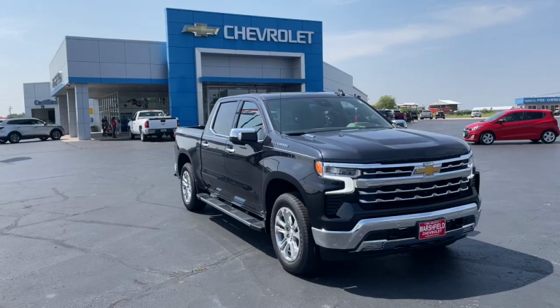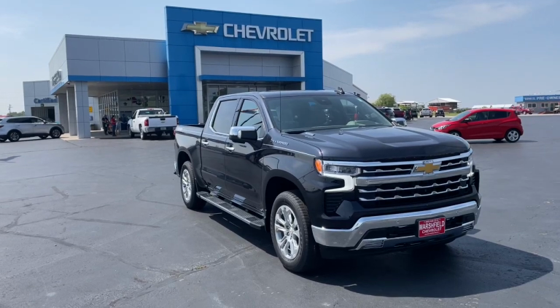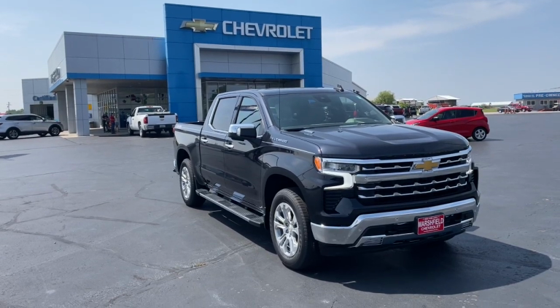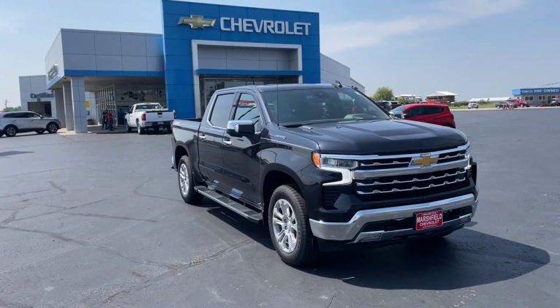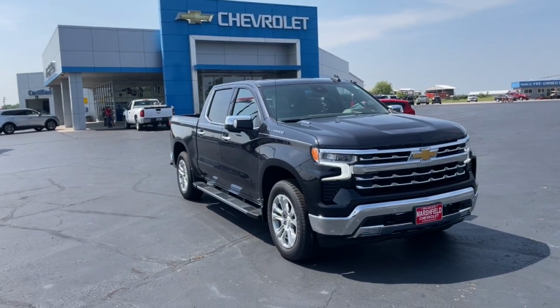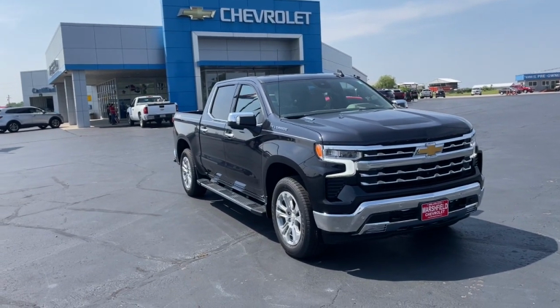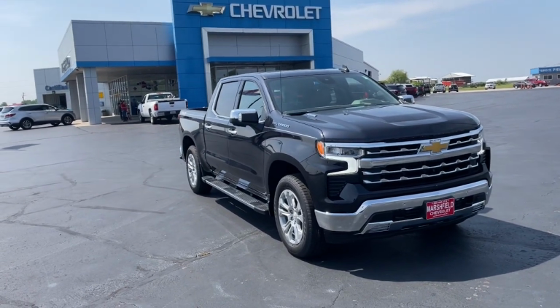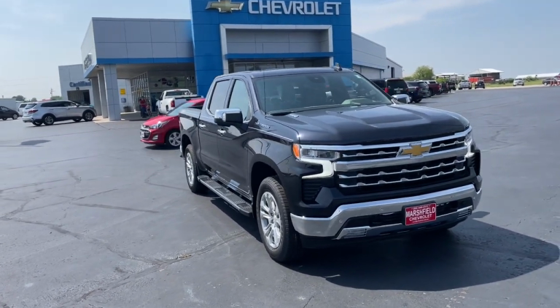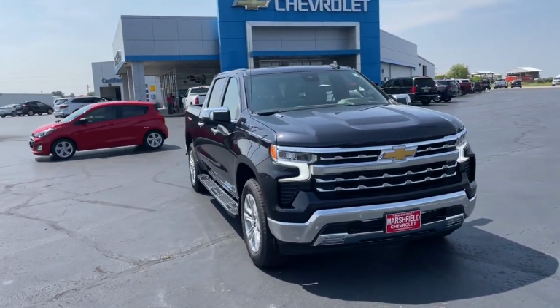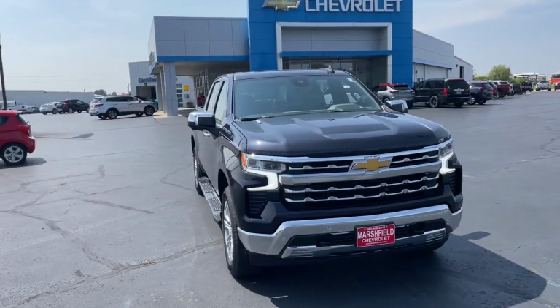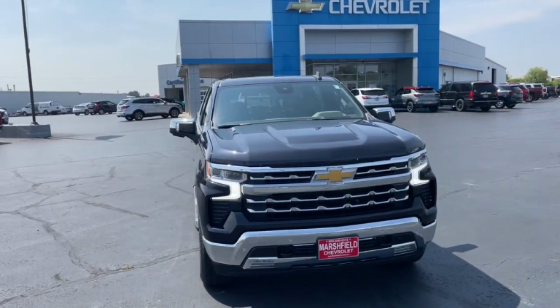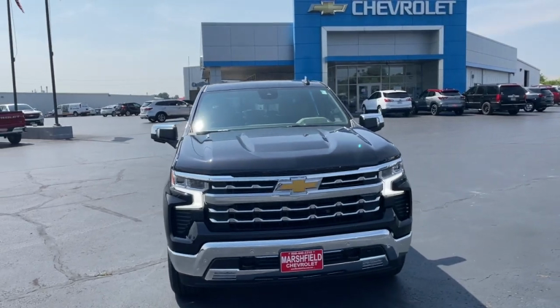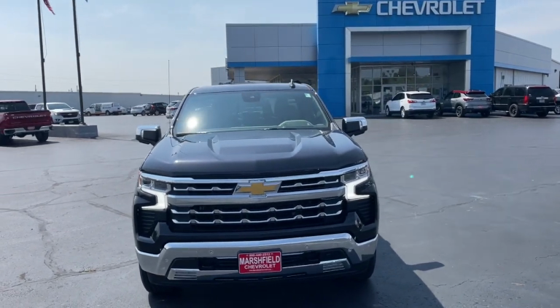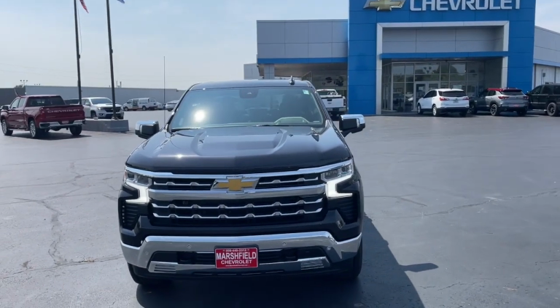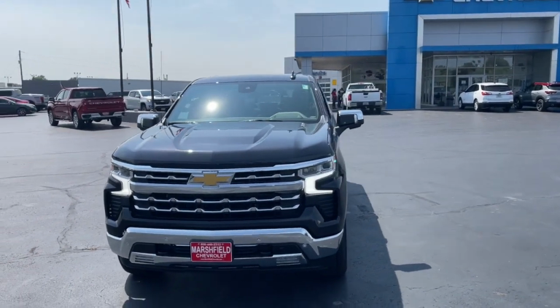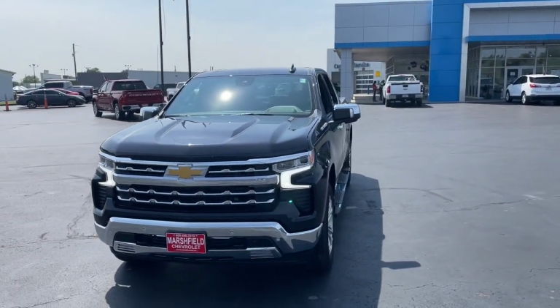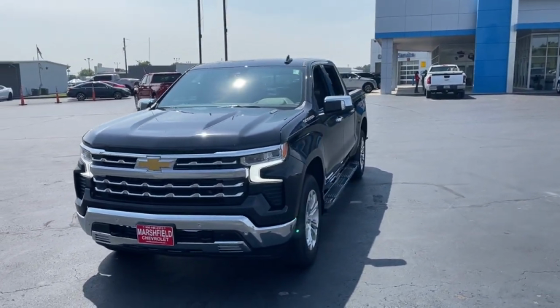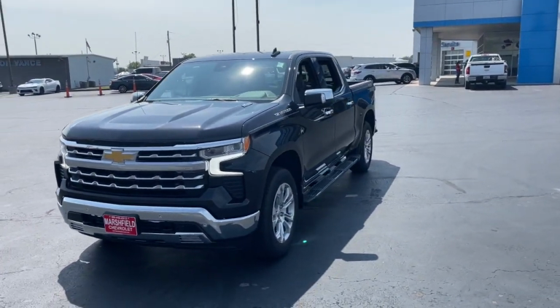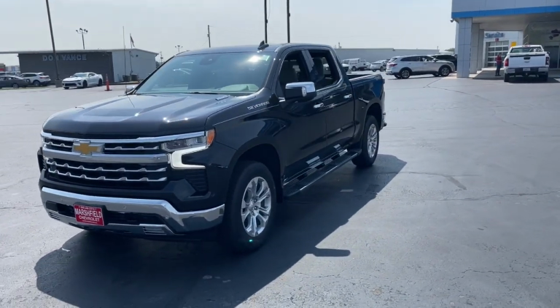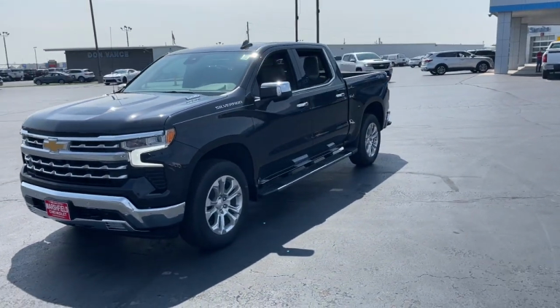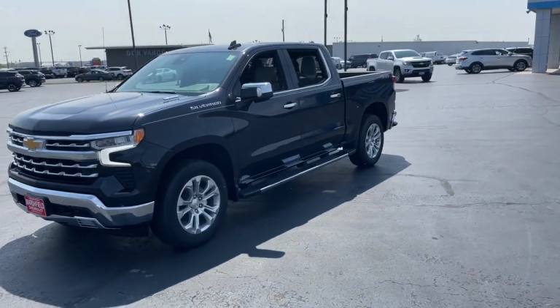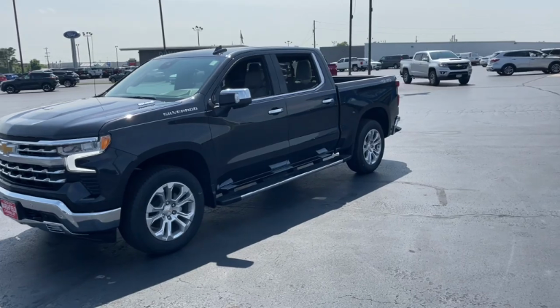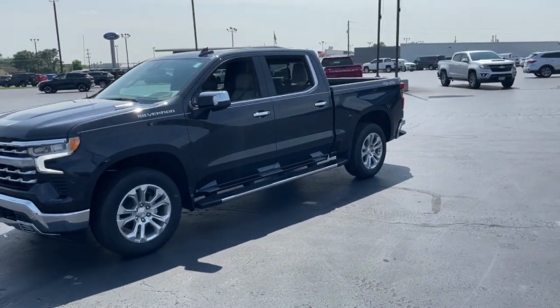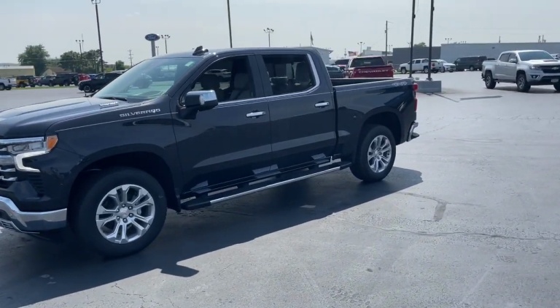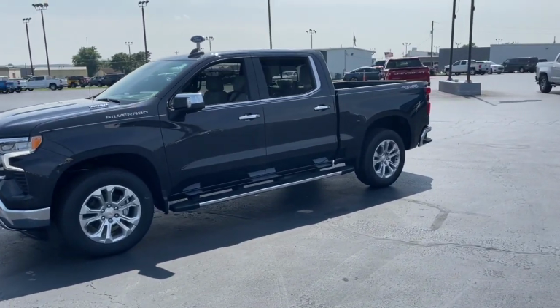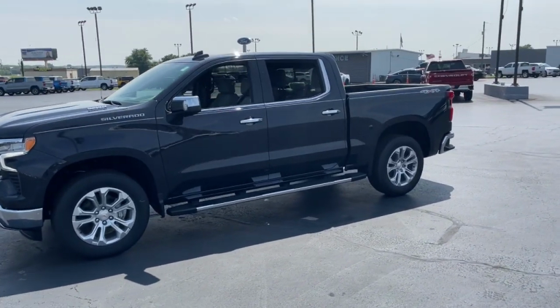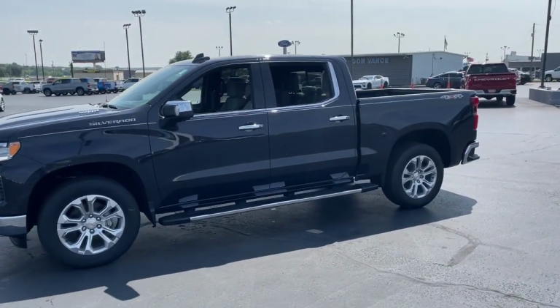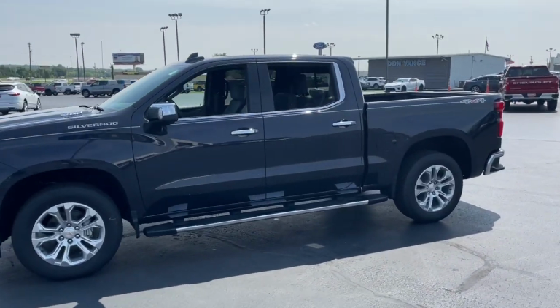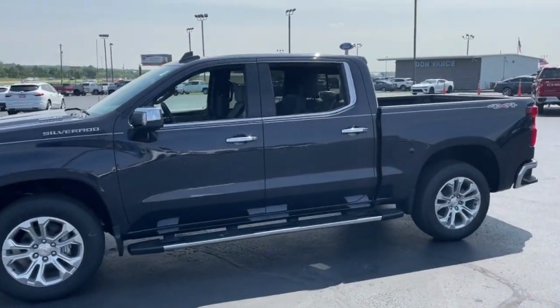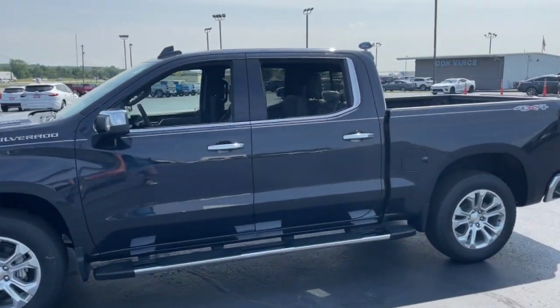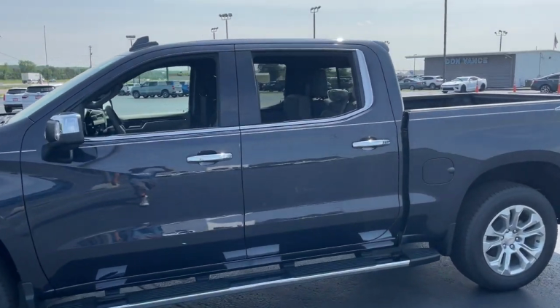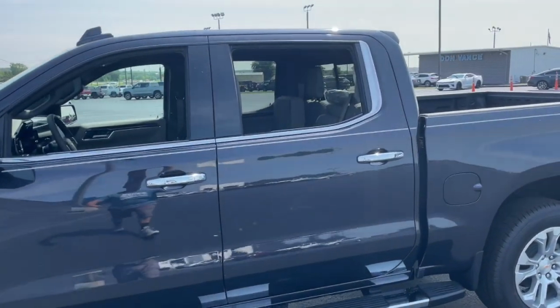Go home happy with the 2023 Chevrolet Silverado 1500. The smooth-riding Silverado 1500 delivers rugged strength, a quiet and spacious cabin, agile handling, and technology that keeps you connected.